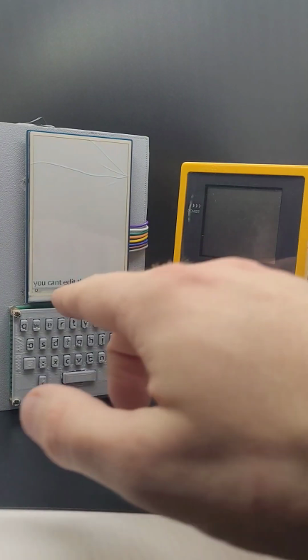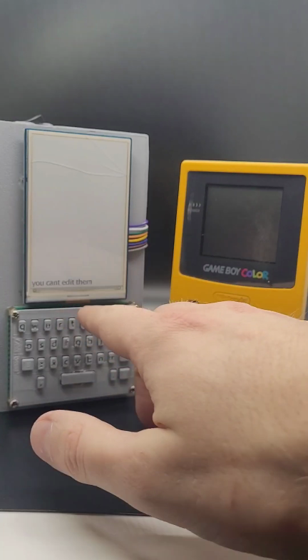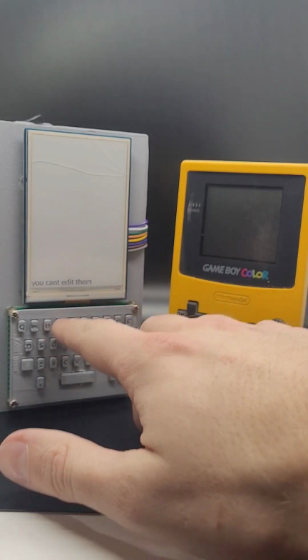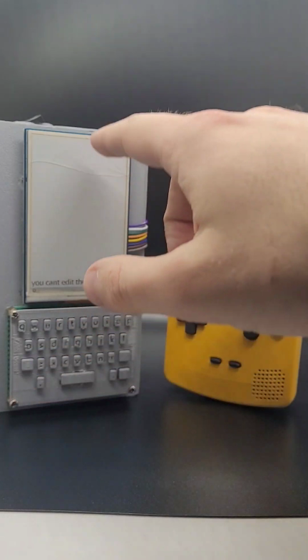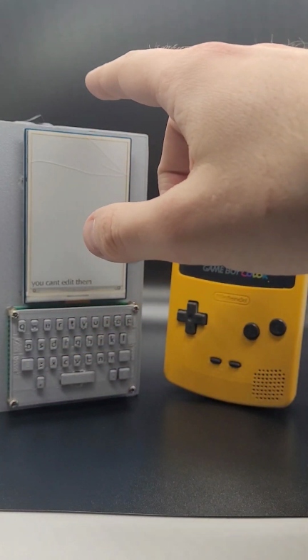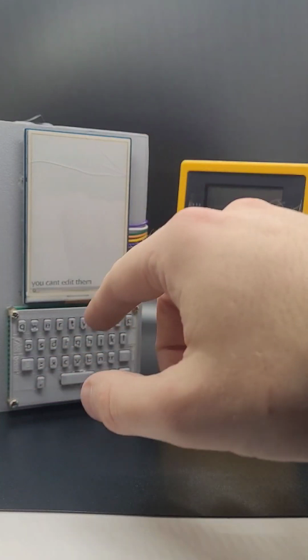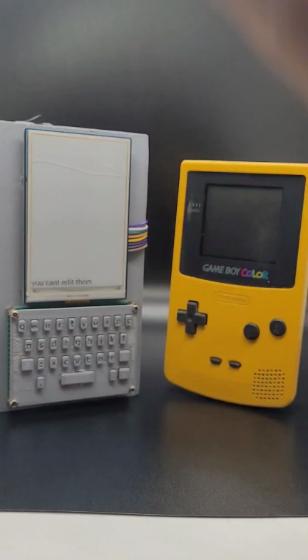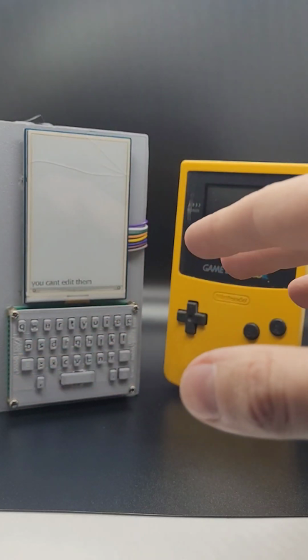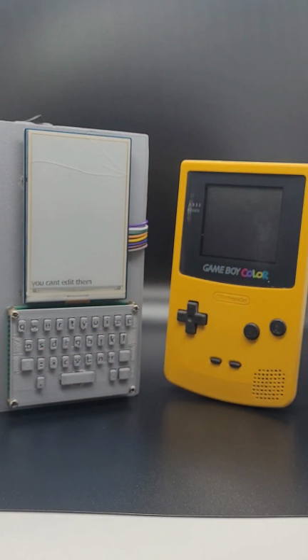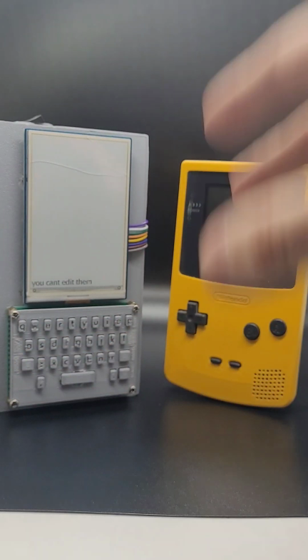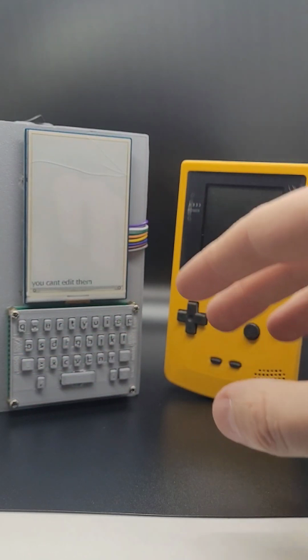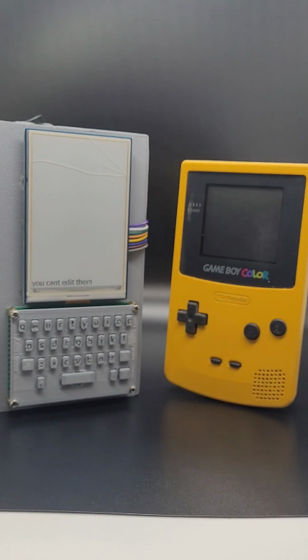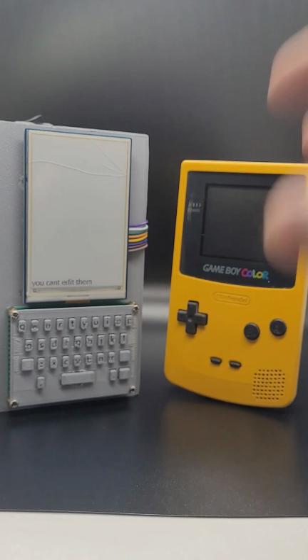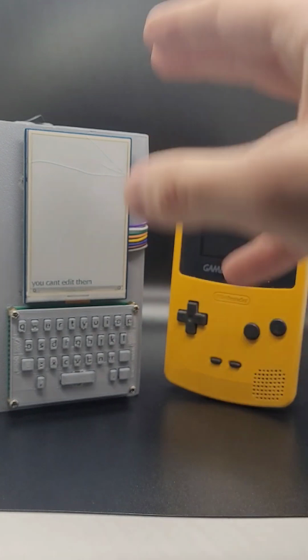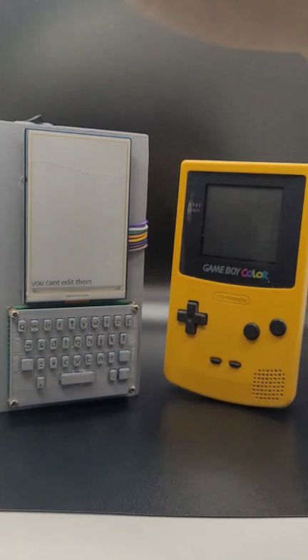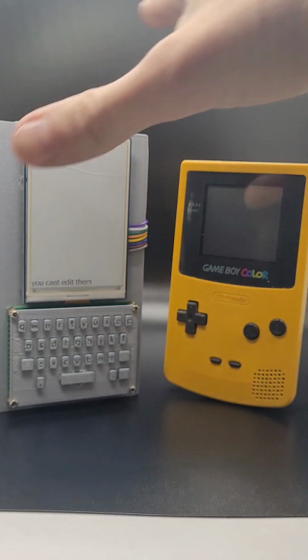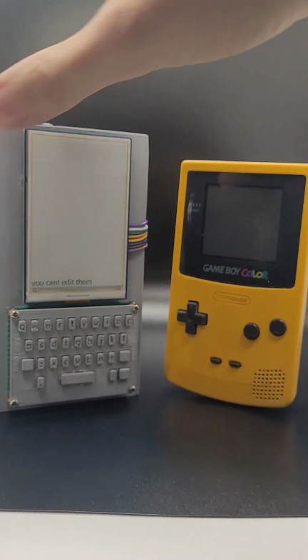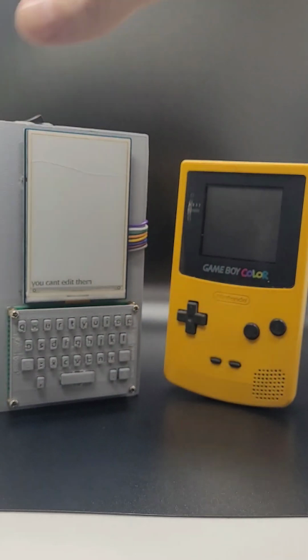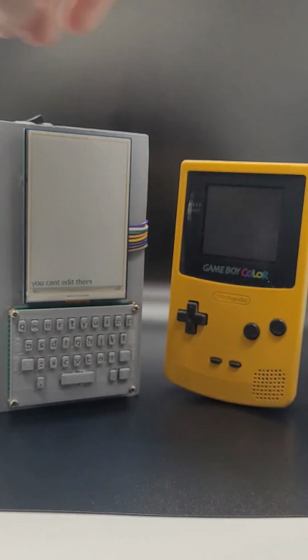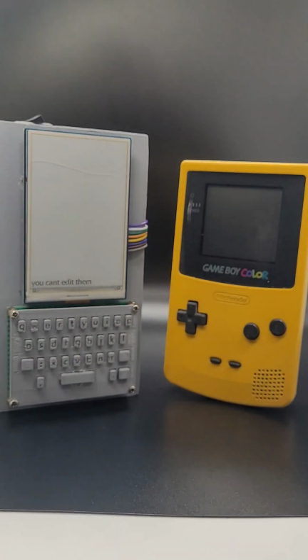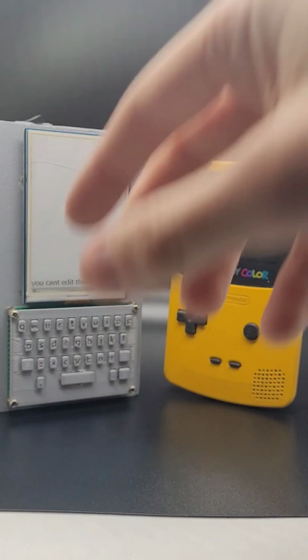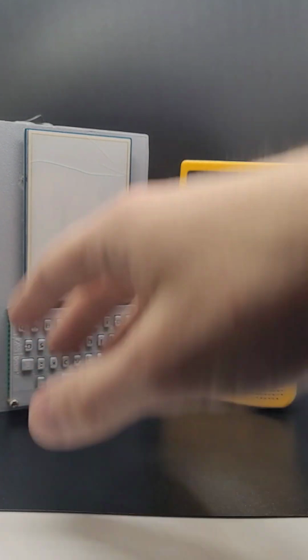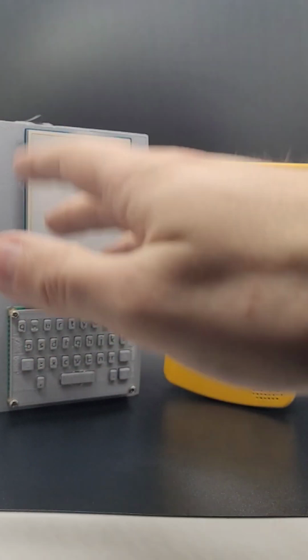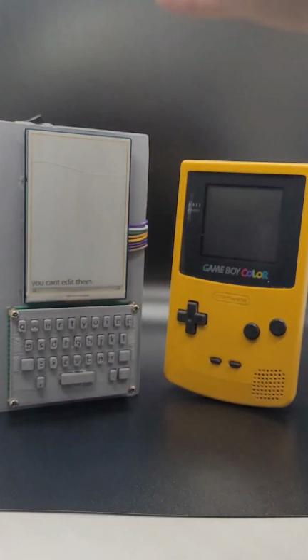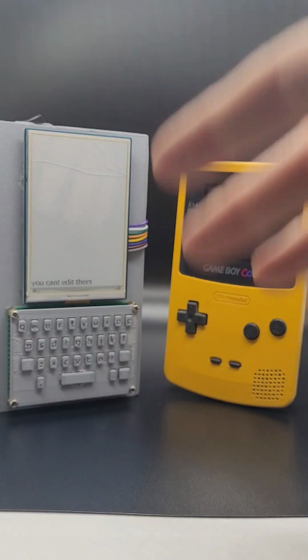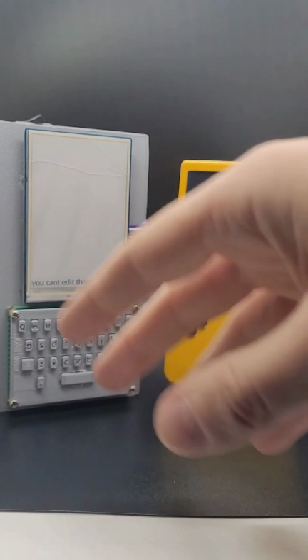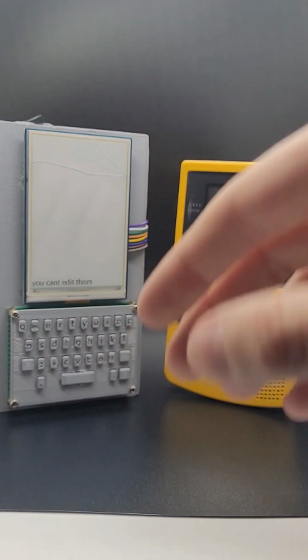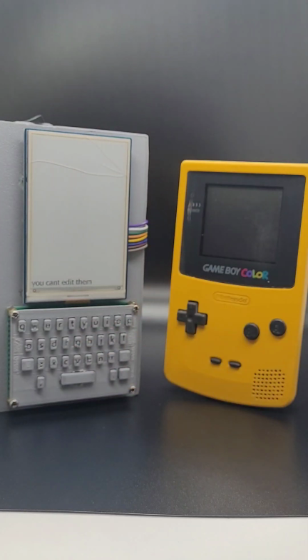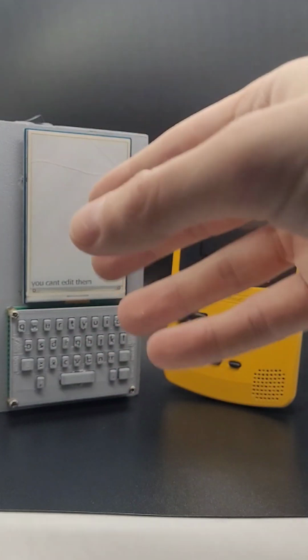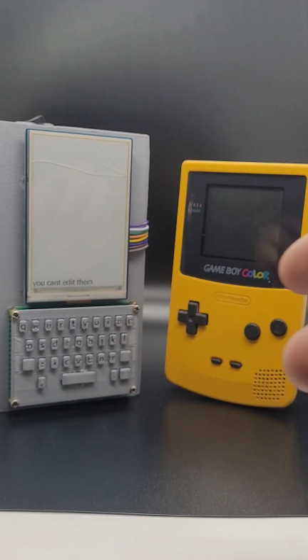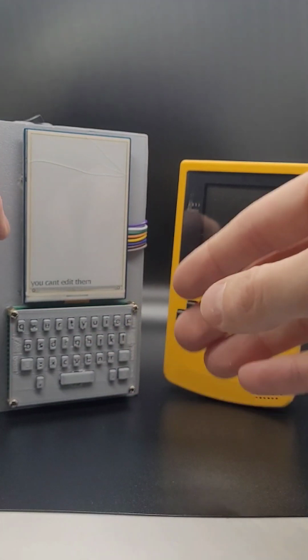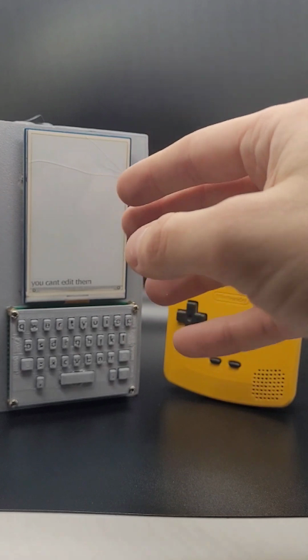Everything you write scrolls up on the screen and you can't touch it. I'm very much an editor and whenever I'm writing, I always get stuck in the editing phase of my writing. So this allows me to flow with much better efficiency. I'm not looking at a blue screen.